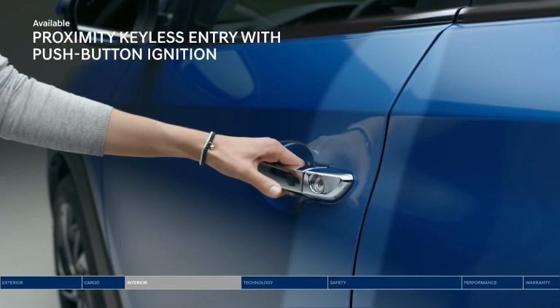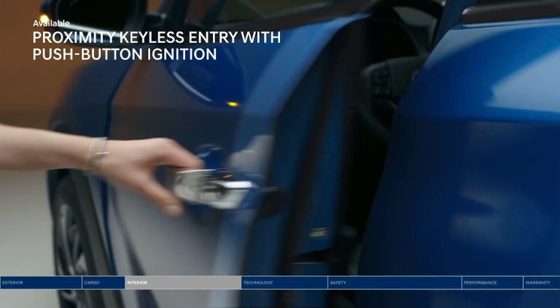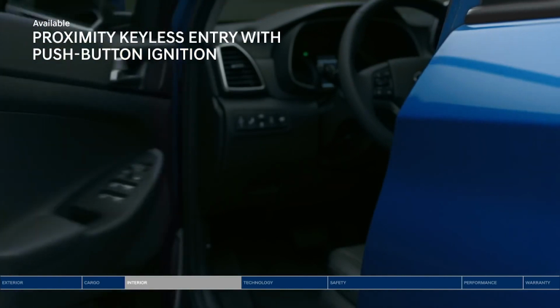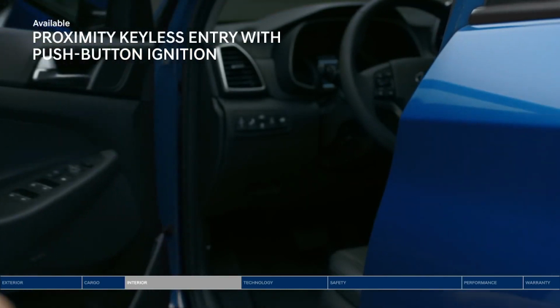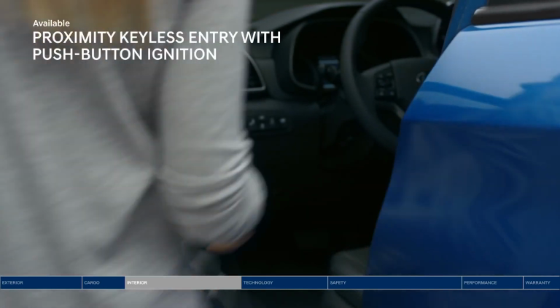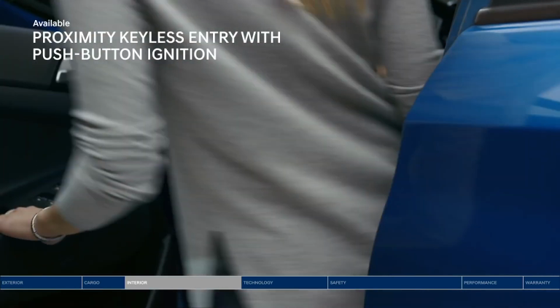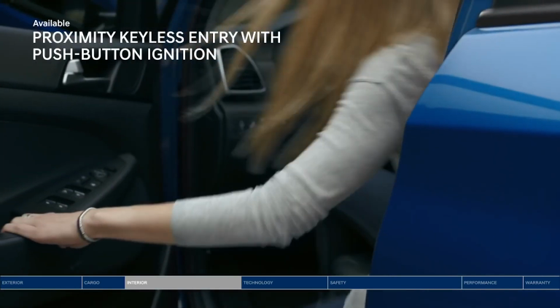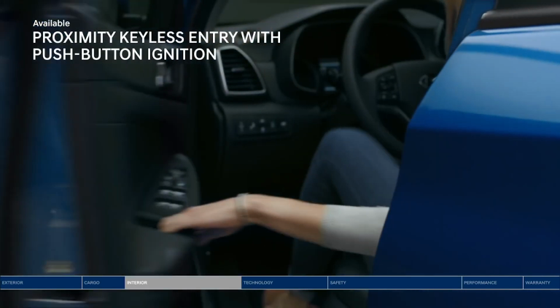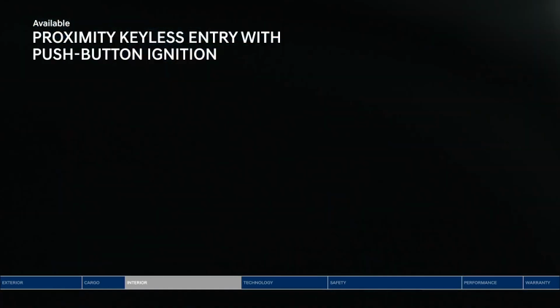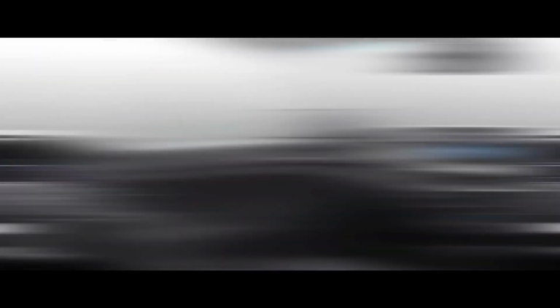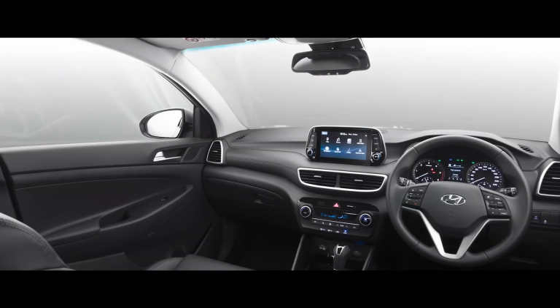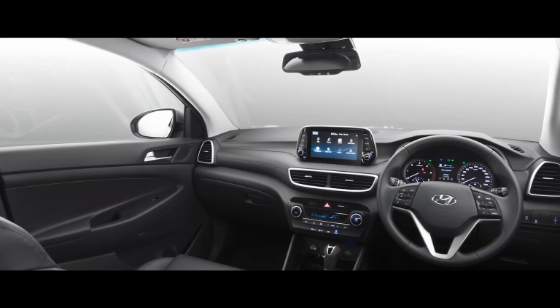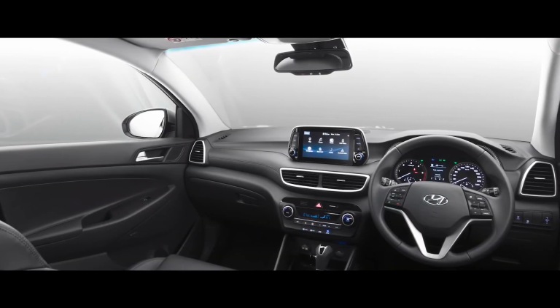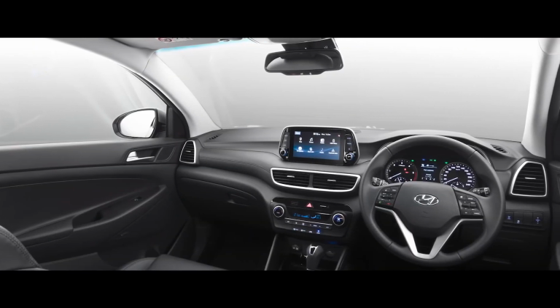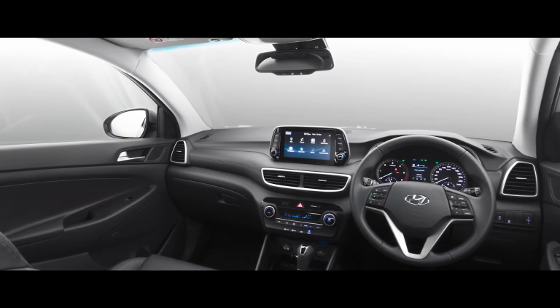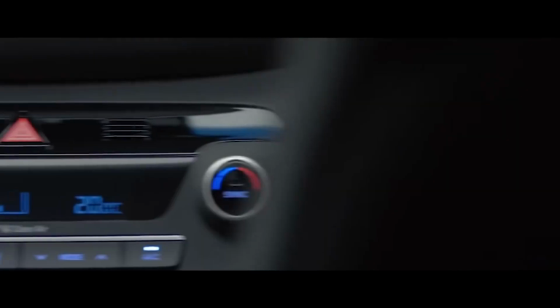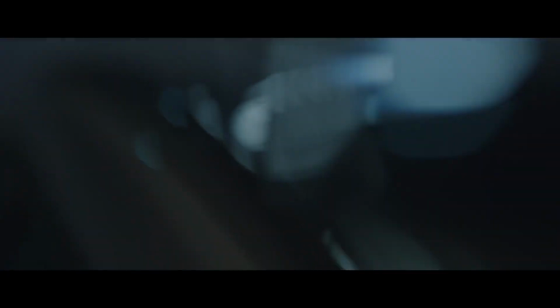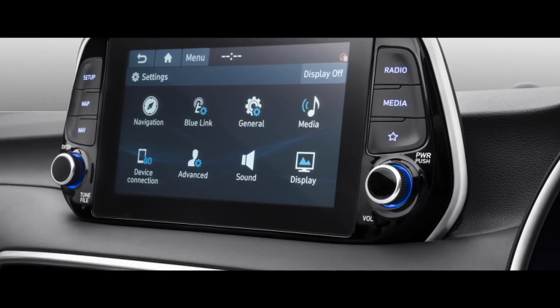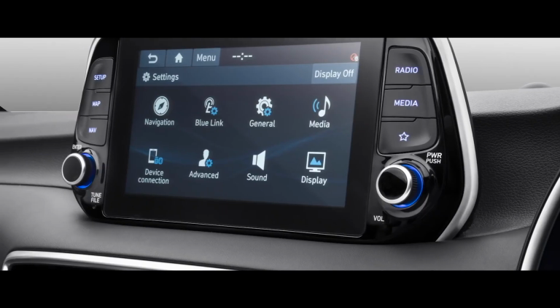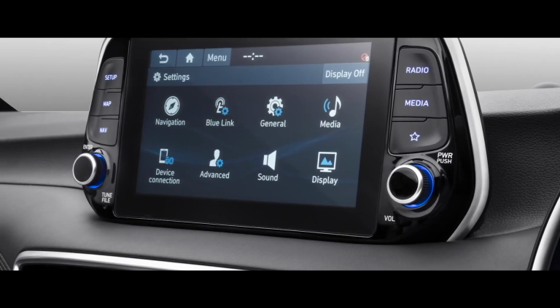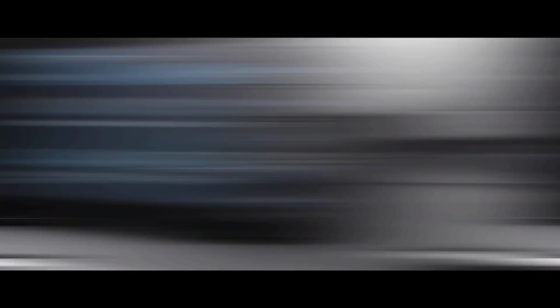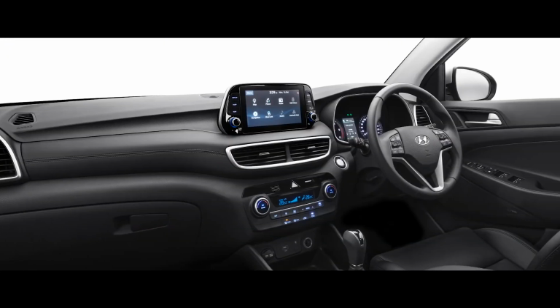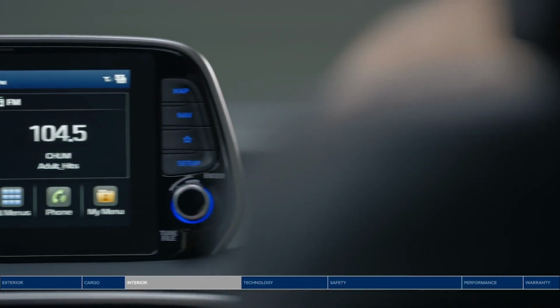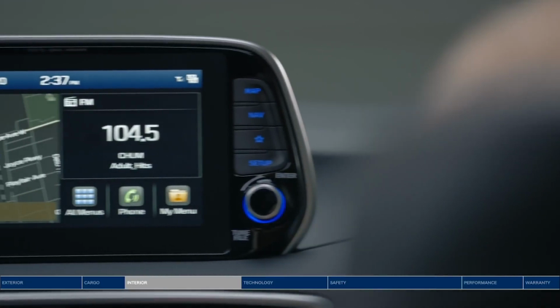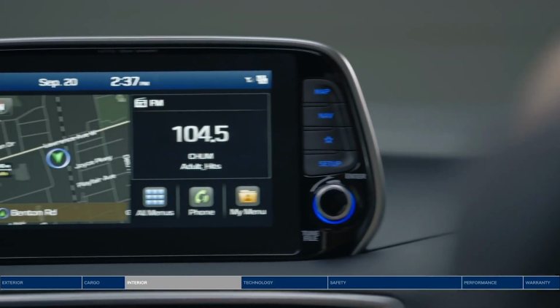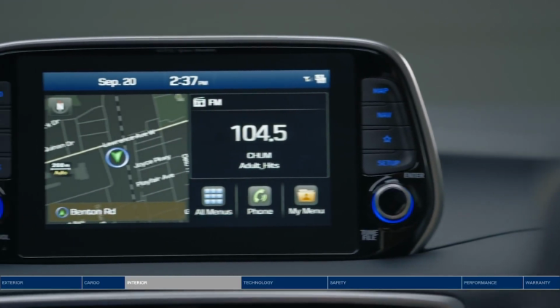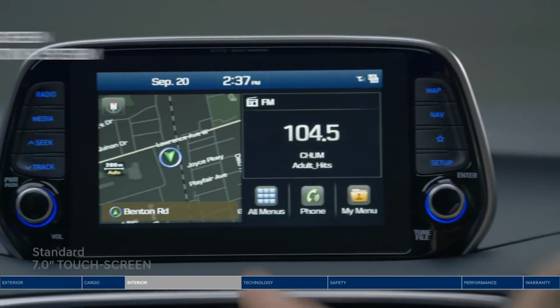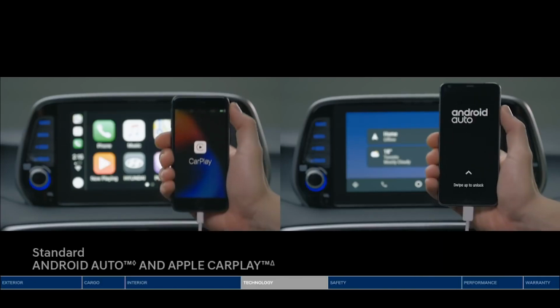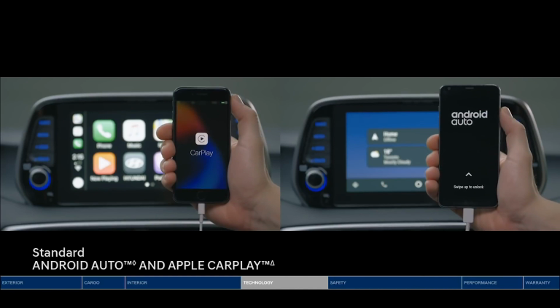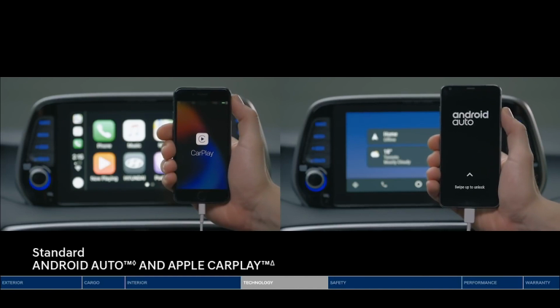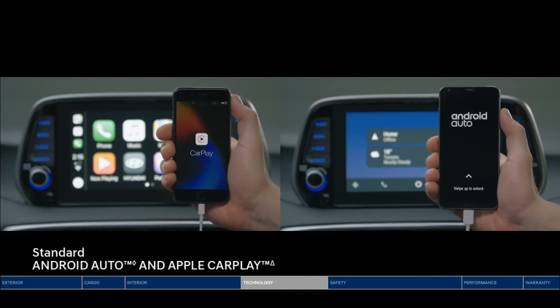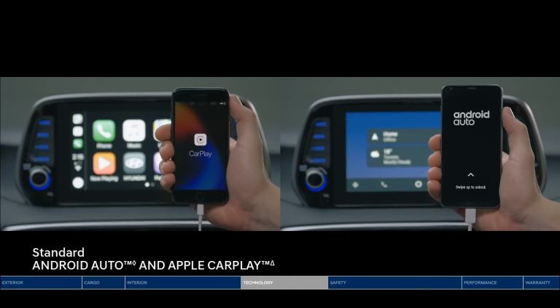The interior of the Tucson facelift has a completely redesigned look. The center console features a new design. There is a tablet-like 8-inch touchscreen infotainment system, and it supports Android Auto and Apple CarPlay.